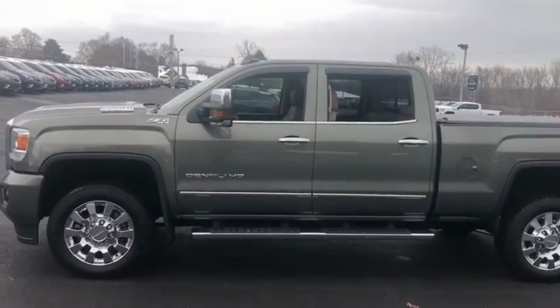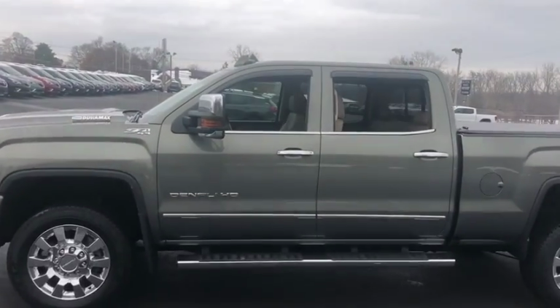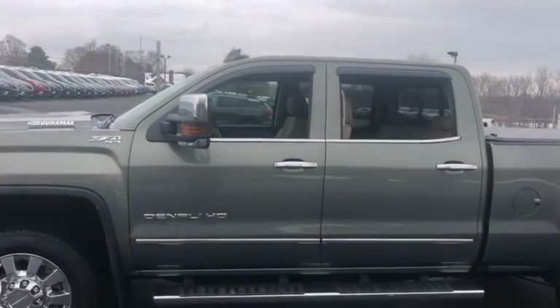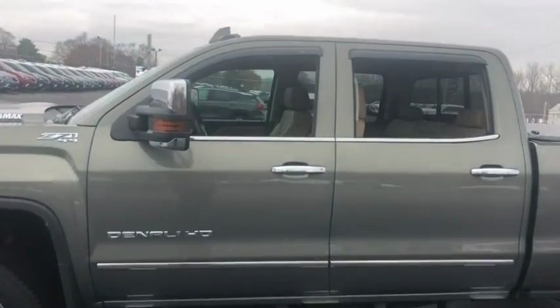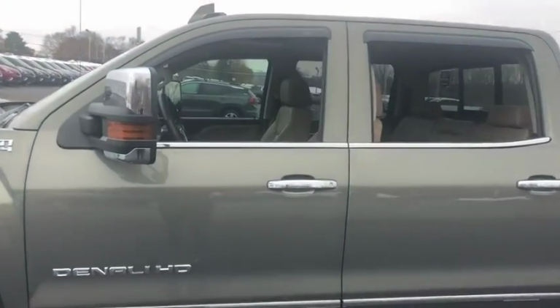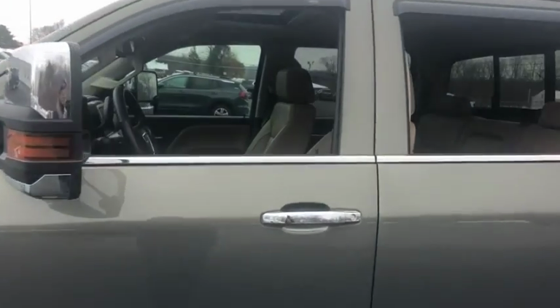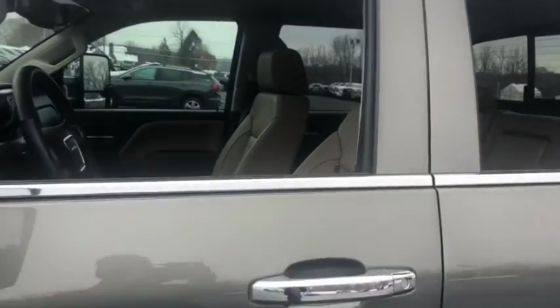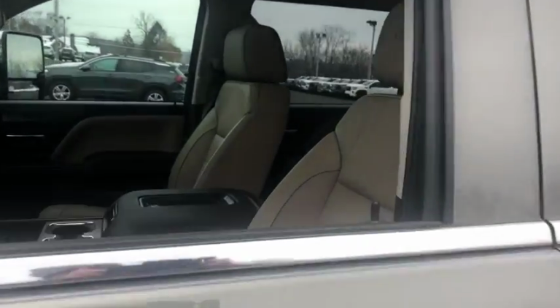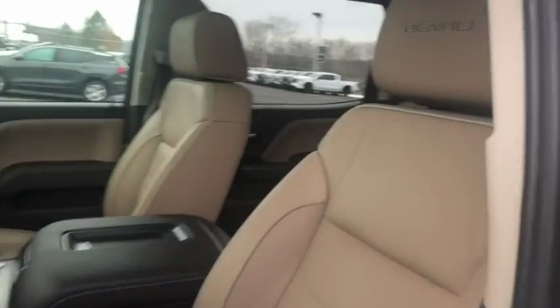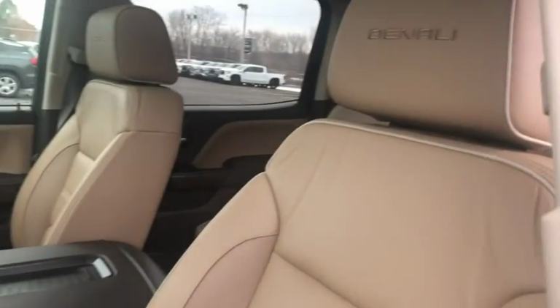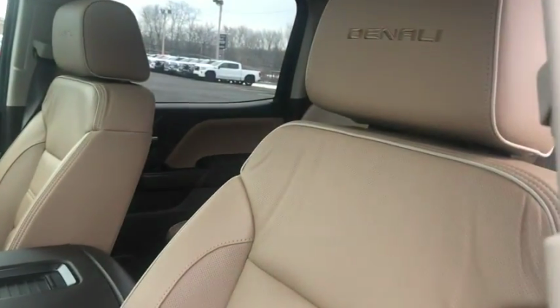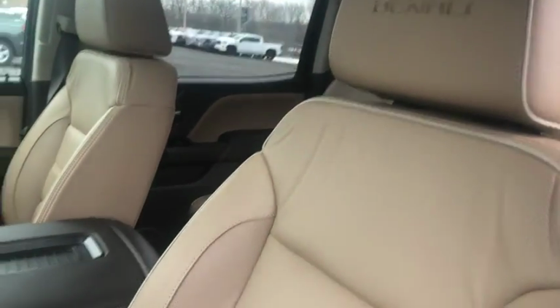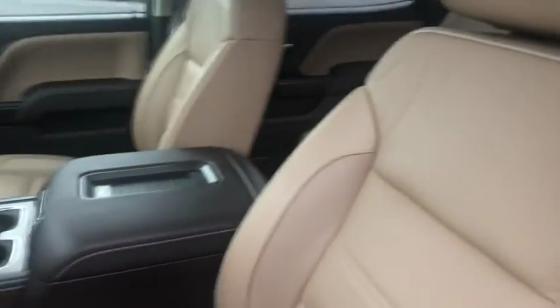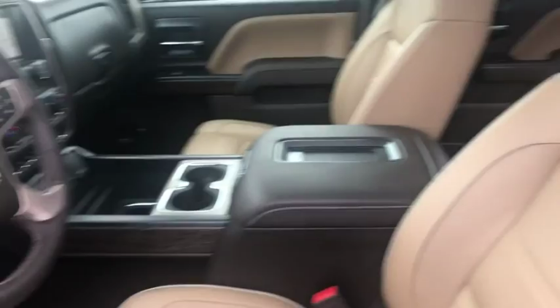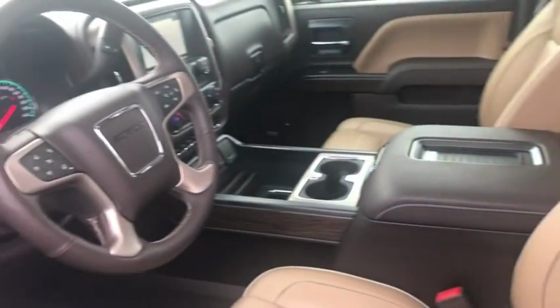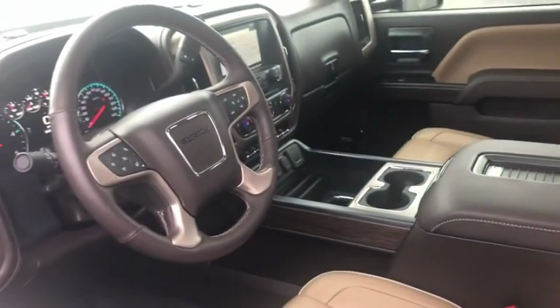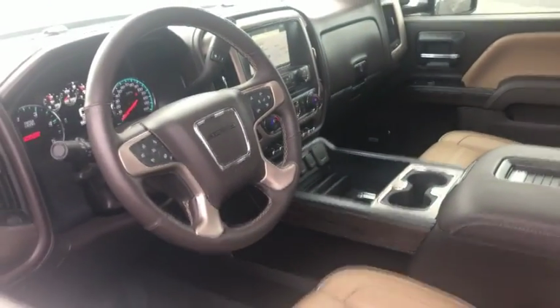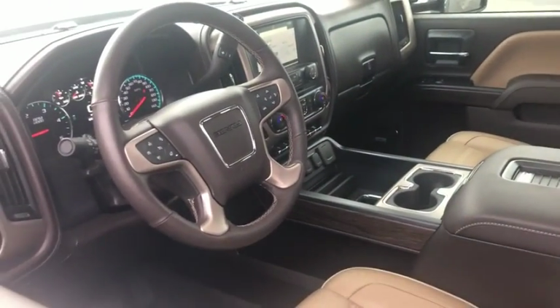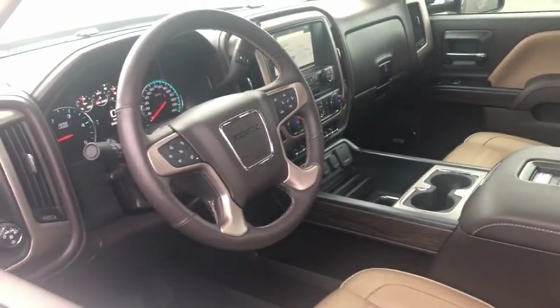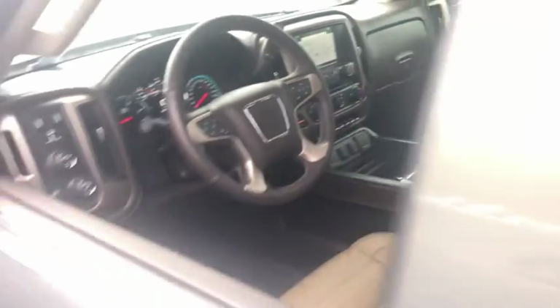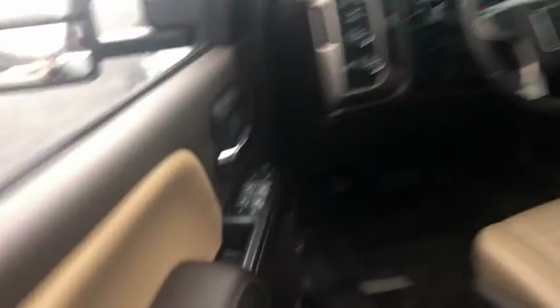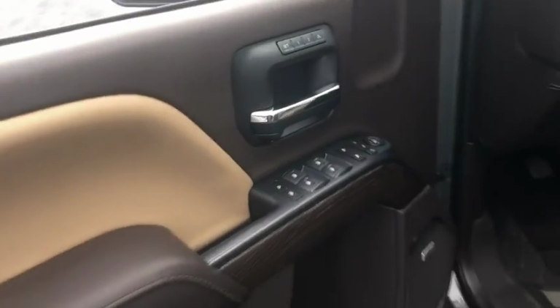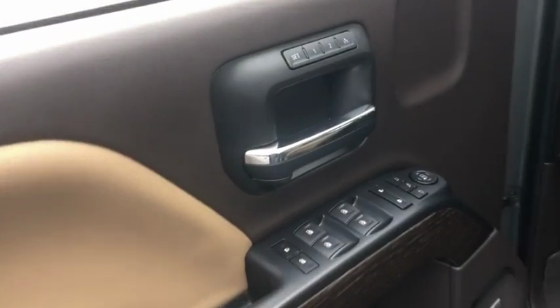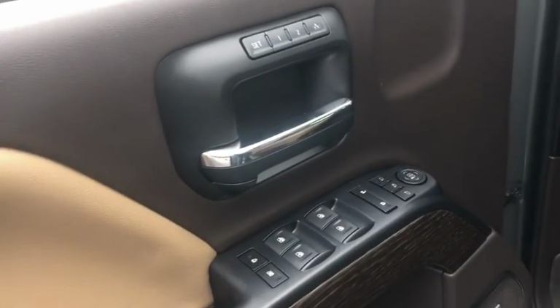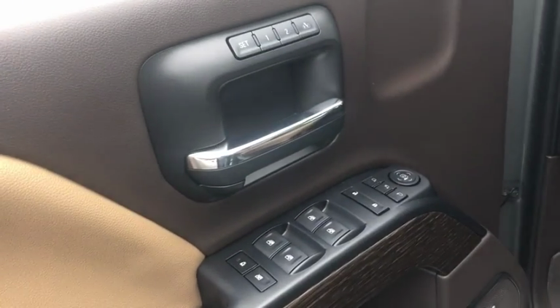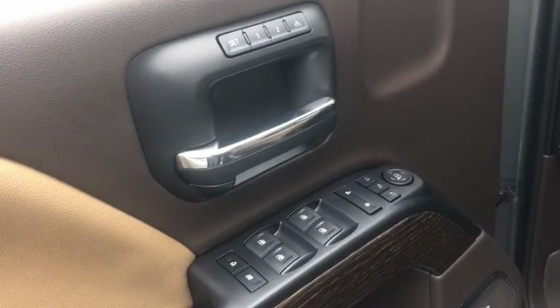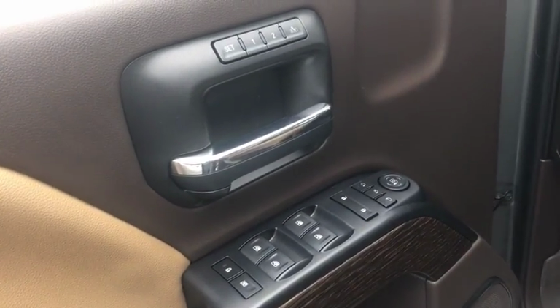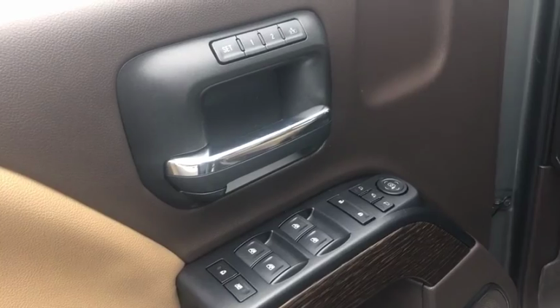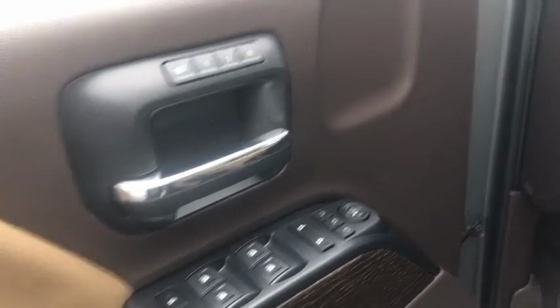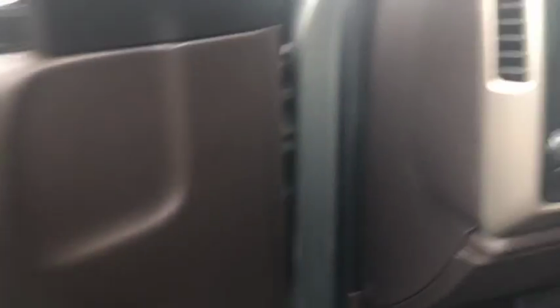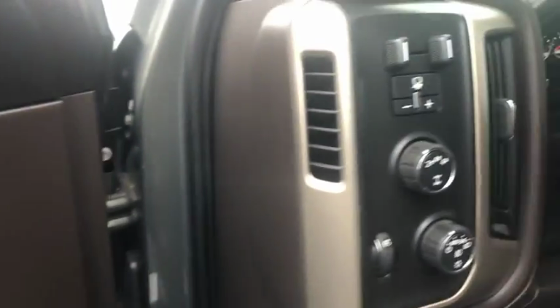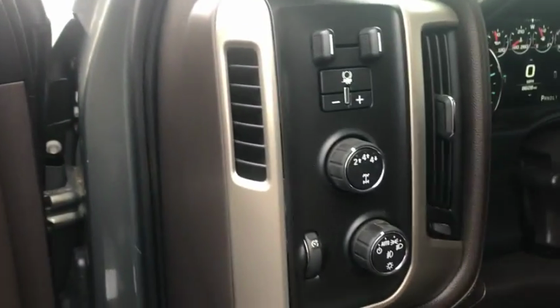Steering wheel audio controls, navigation system, lane departure warning, backup camera, keyless entry, tow hitch, anti-lock braking system, stability control, traction control, remote engine start.